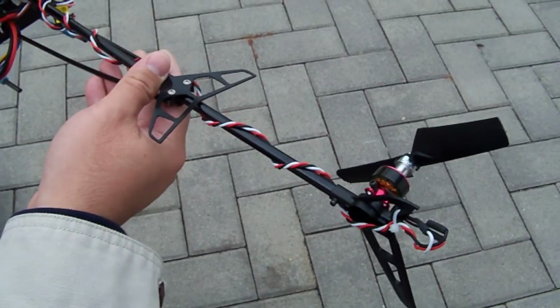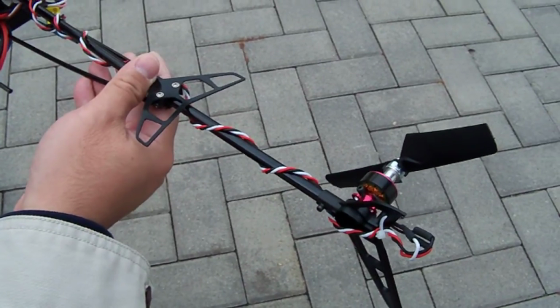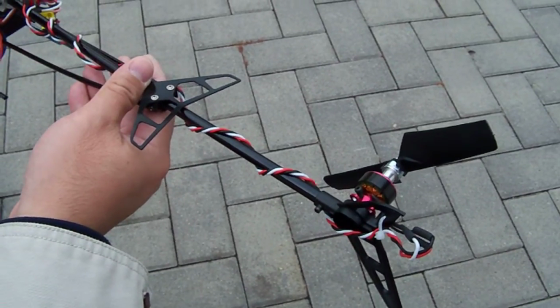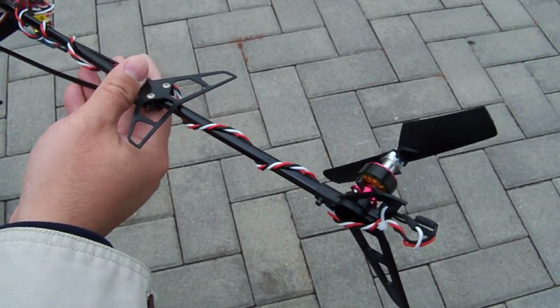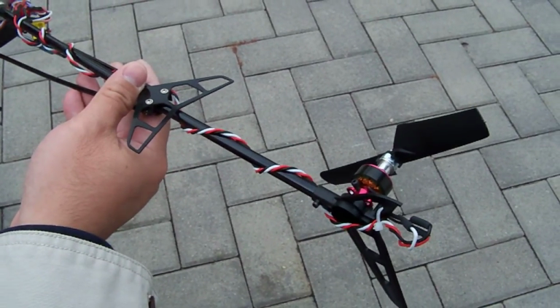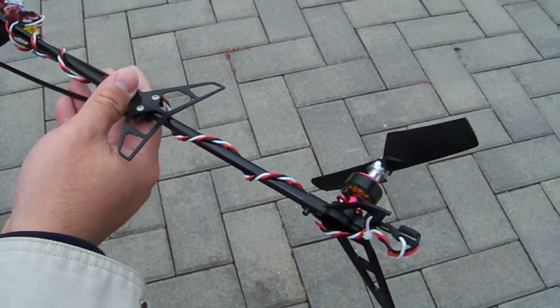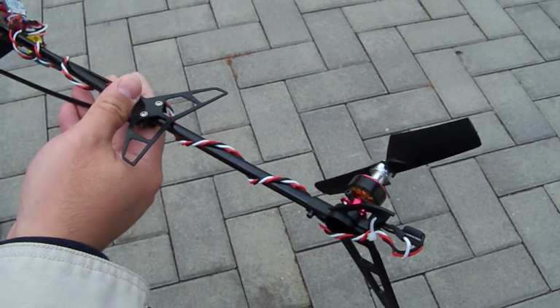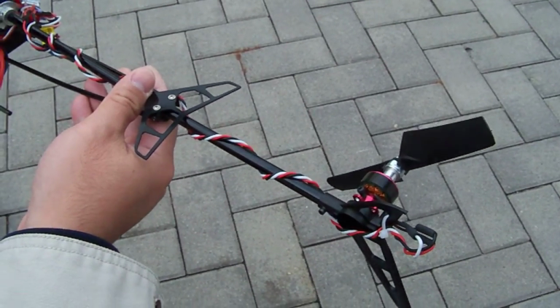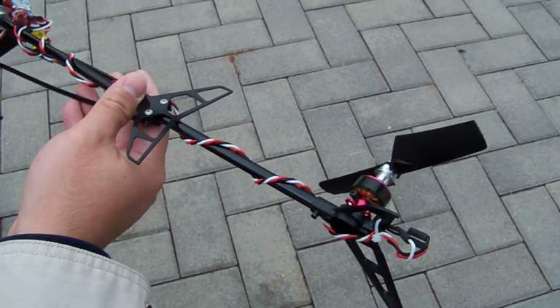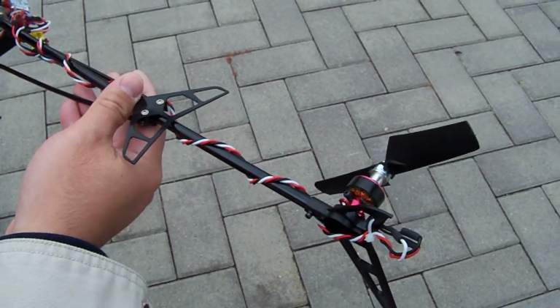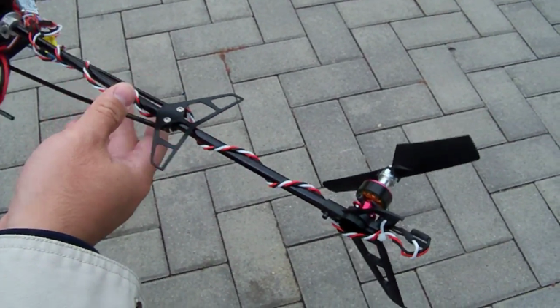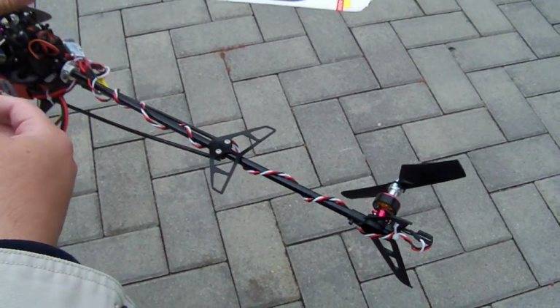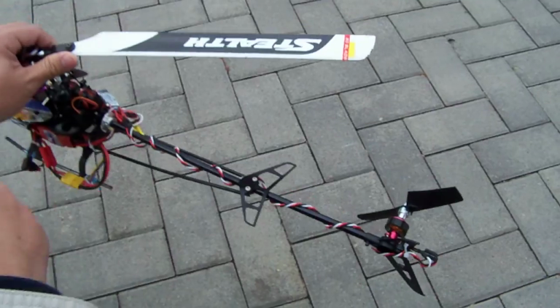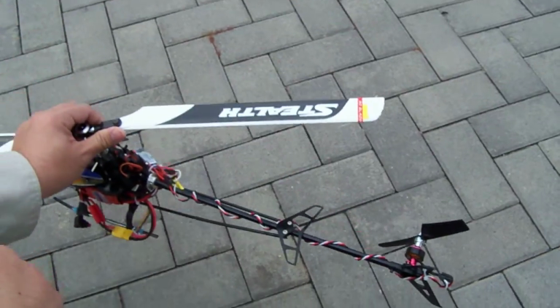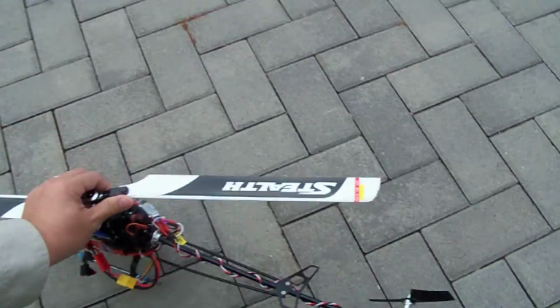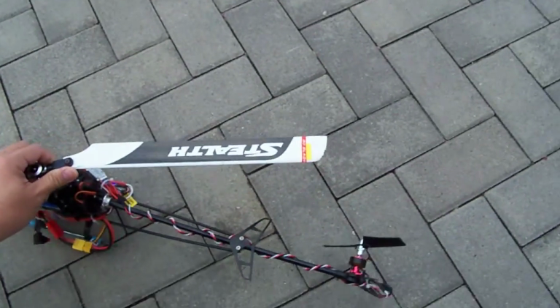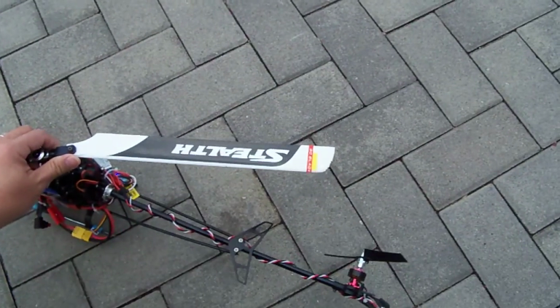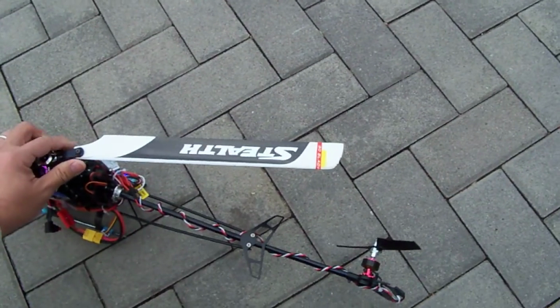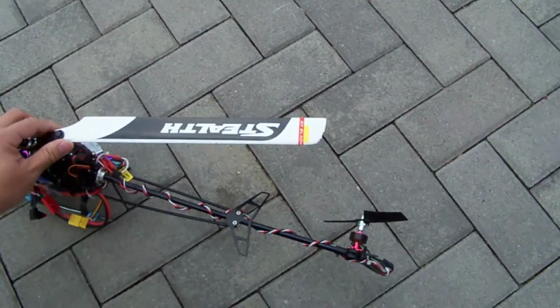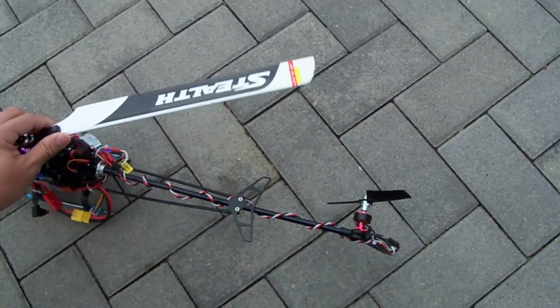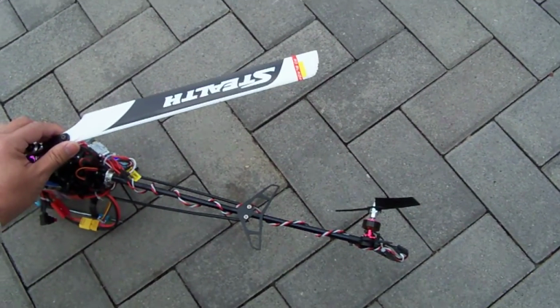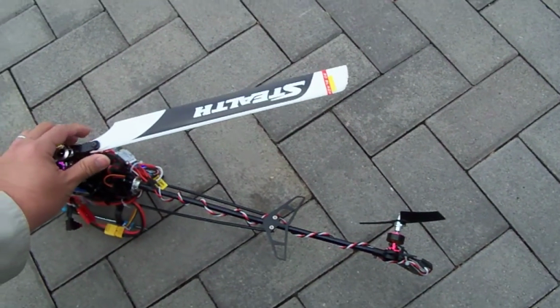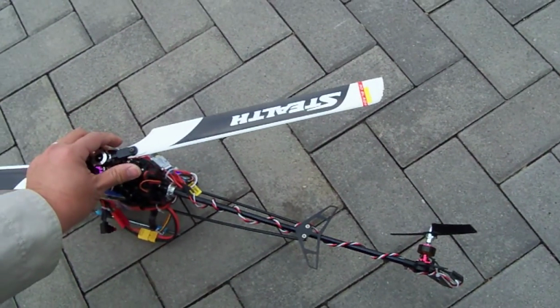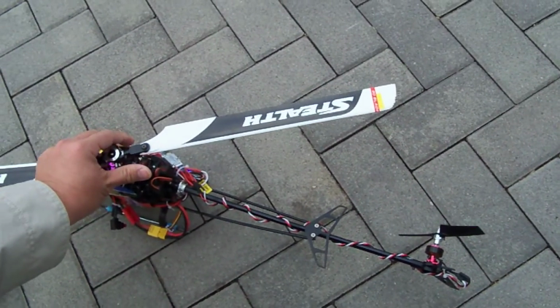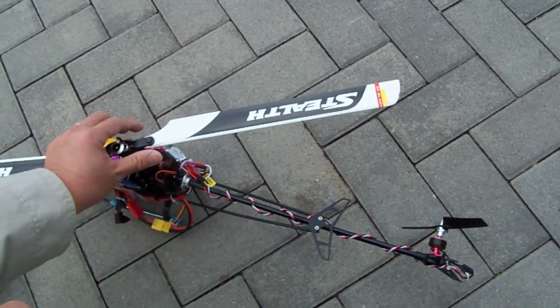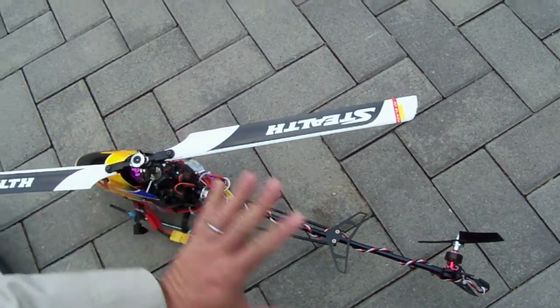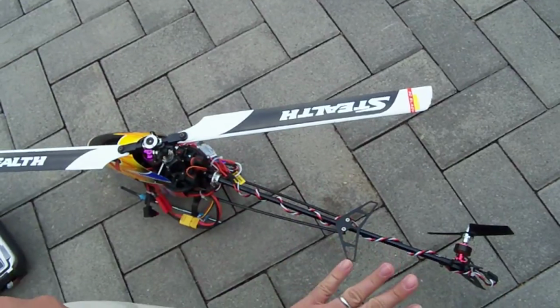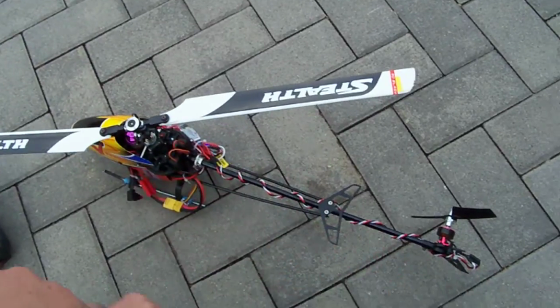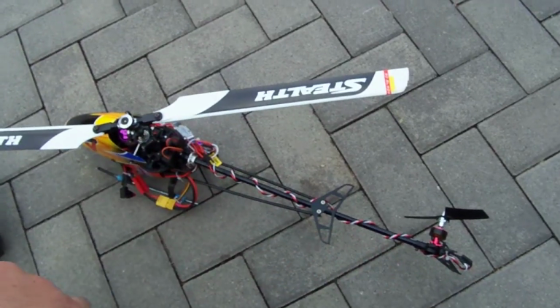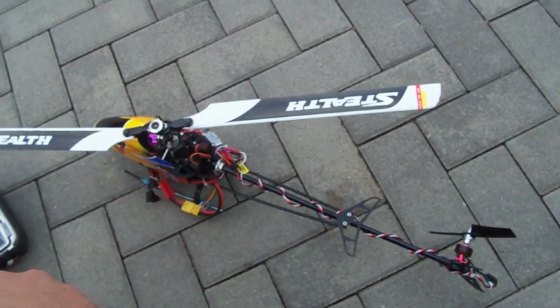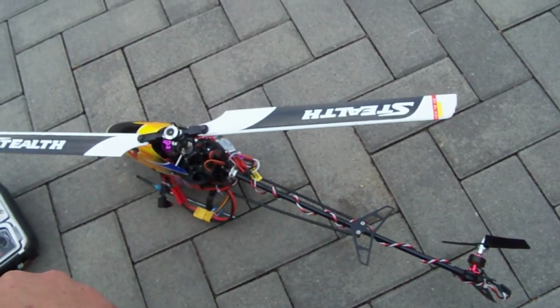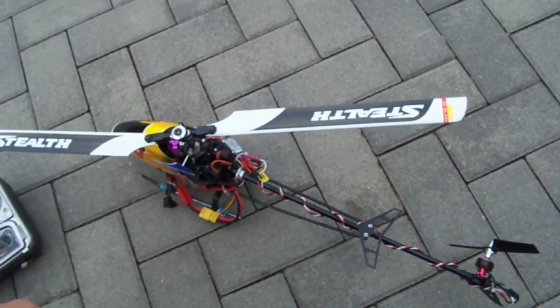What's good about it is: direct drive, easy to repair — and that's it. We're going to give this helicopter a whirl today and go over how good the tail rotor system actually is.